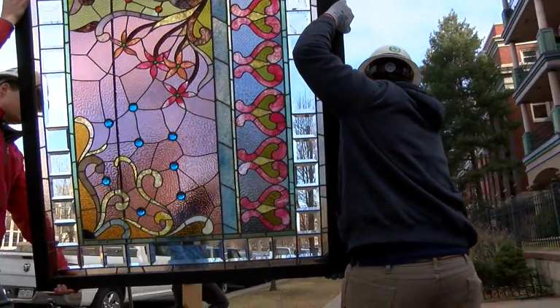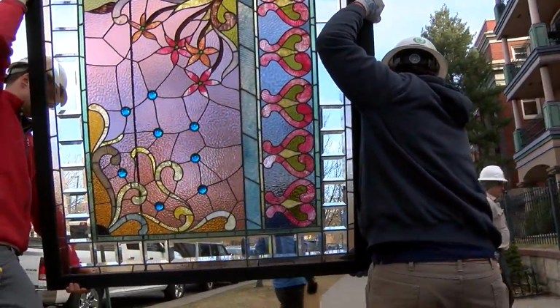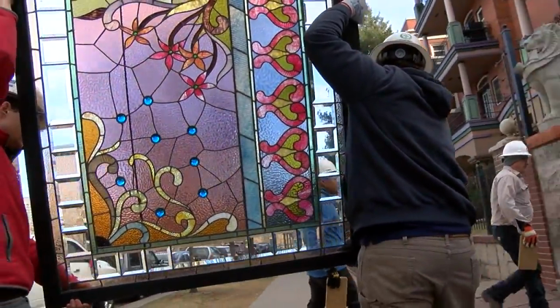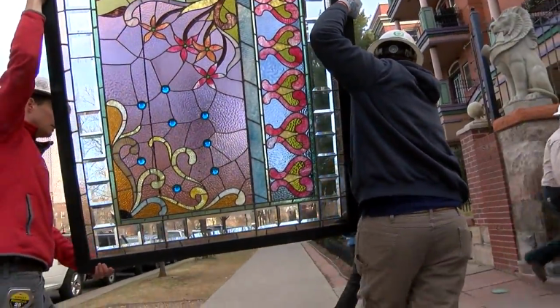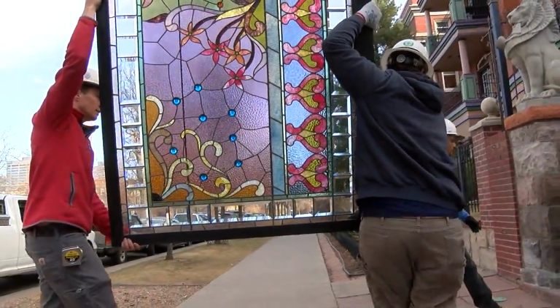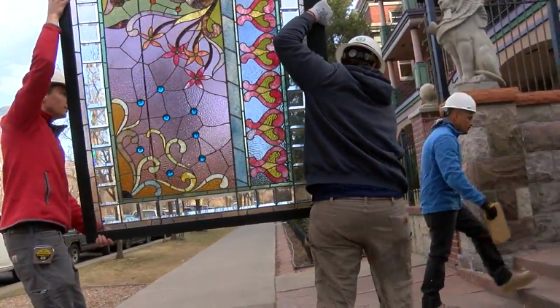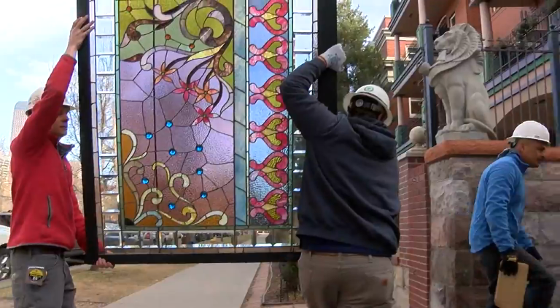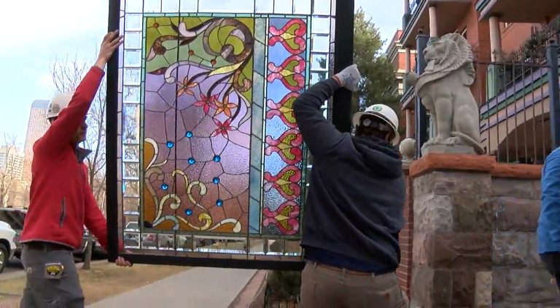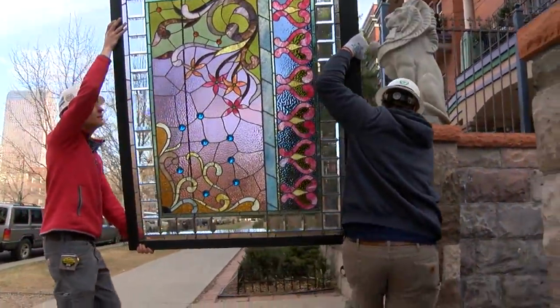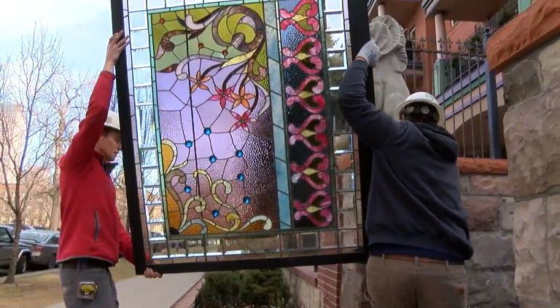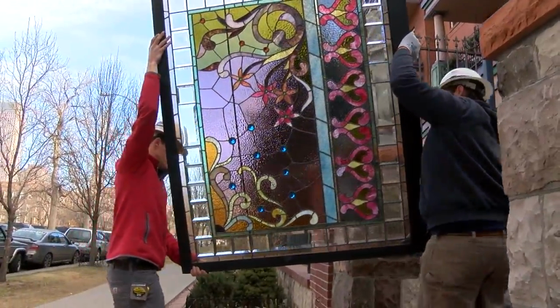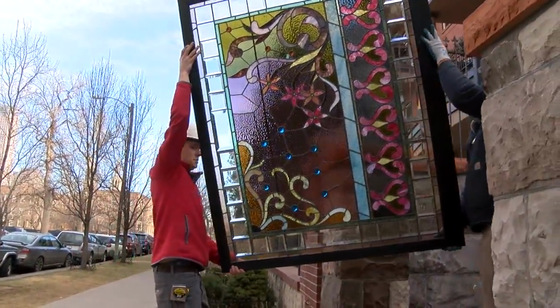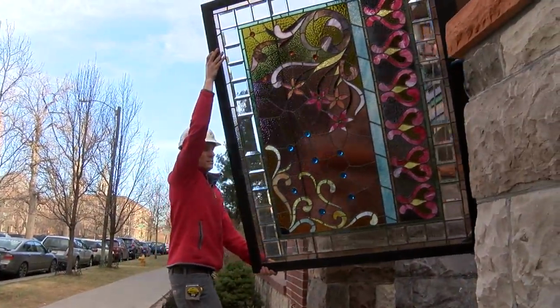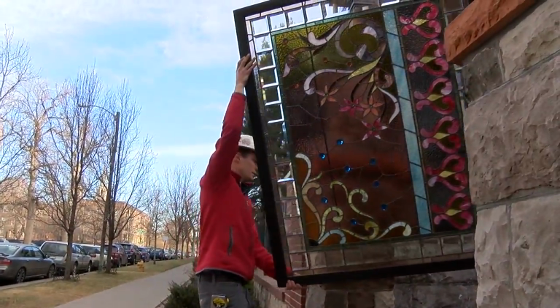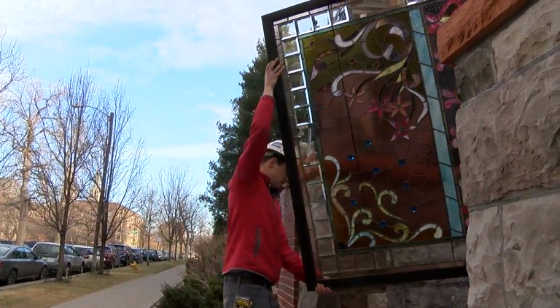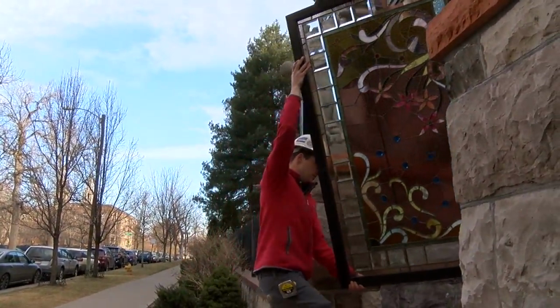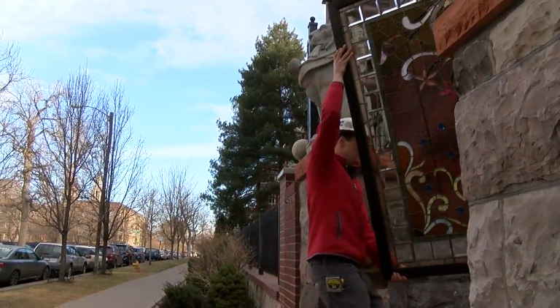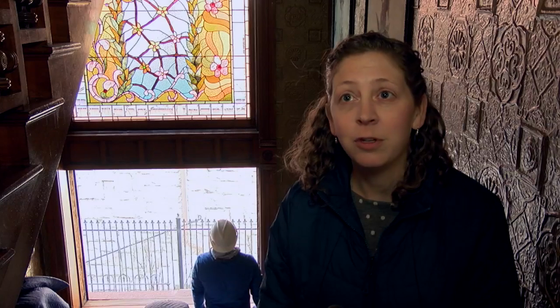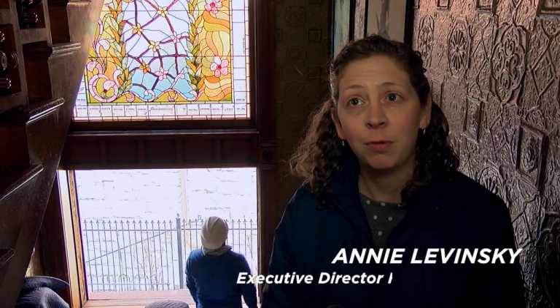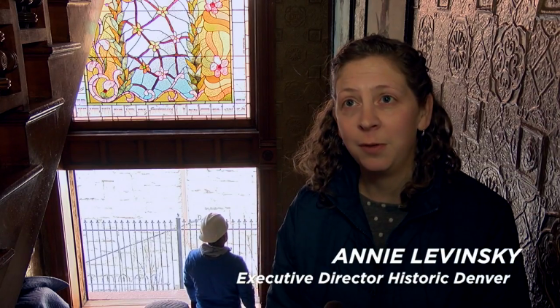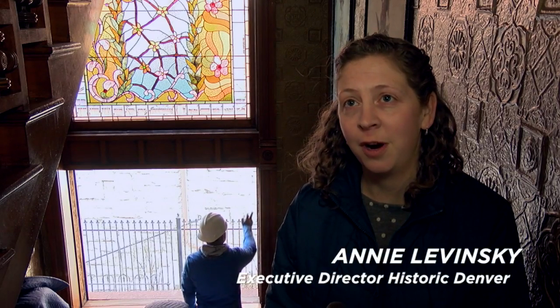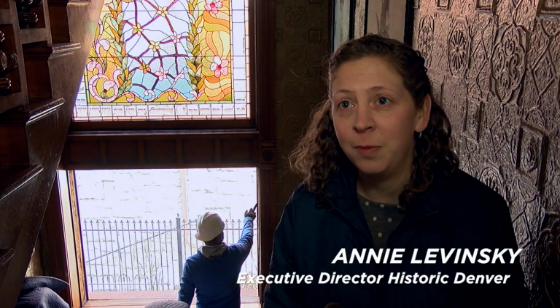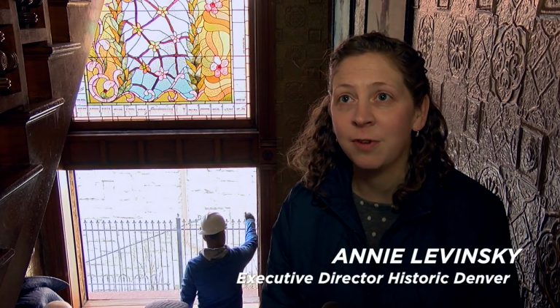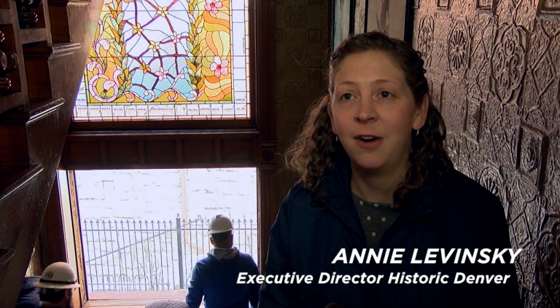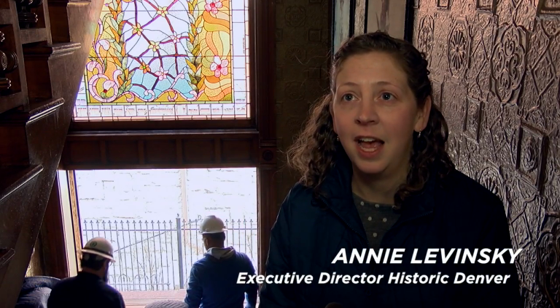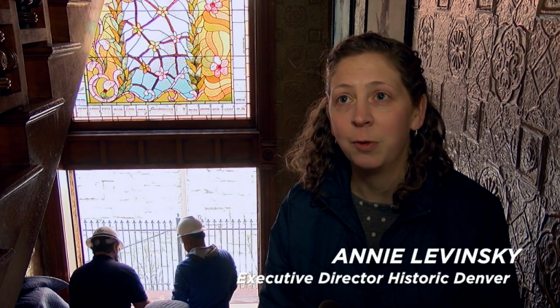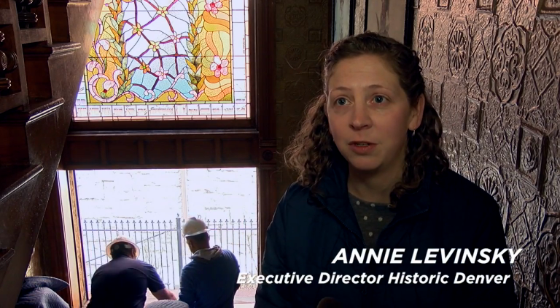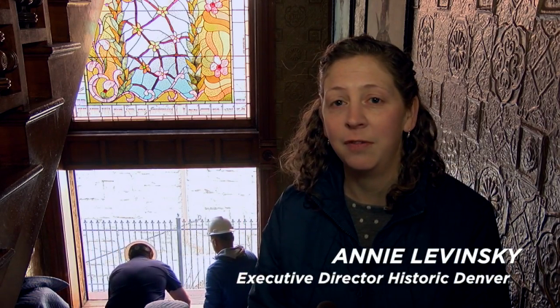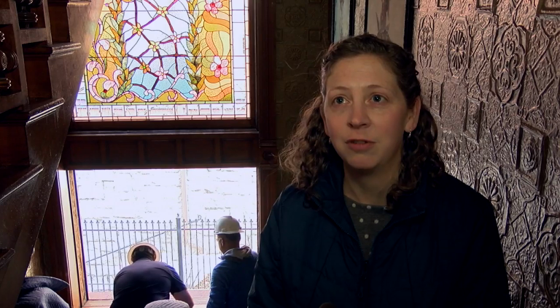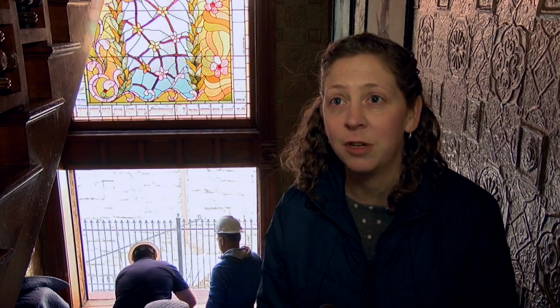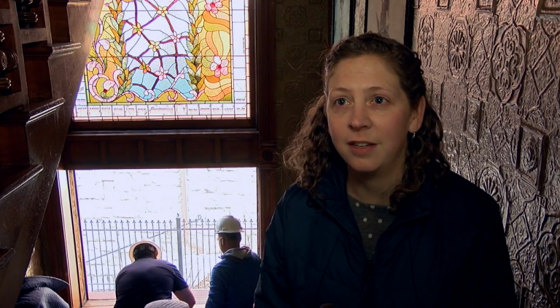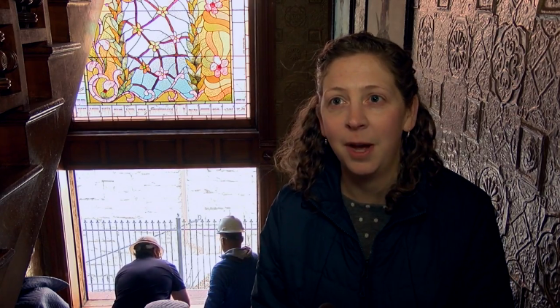This project has been many years in the making, and at least three years in raising the funds and getting the plans done to get all of the restoration work done here at the museum. We're just so thrilled. These windows are a showpiece for this house and they're a really special part of Denver history. We're so excited to see them come back.